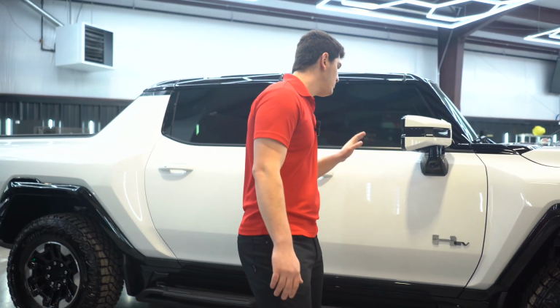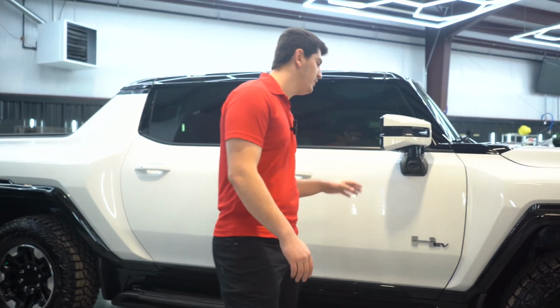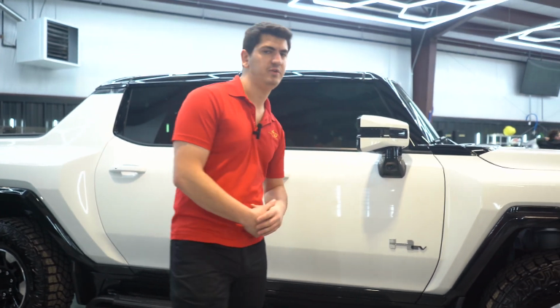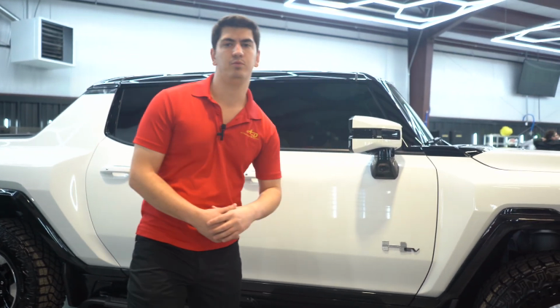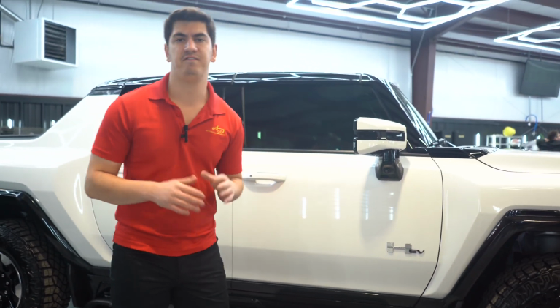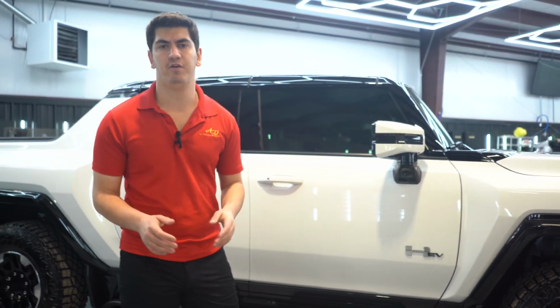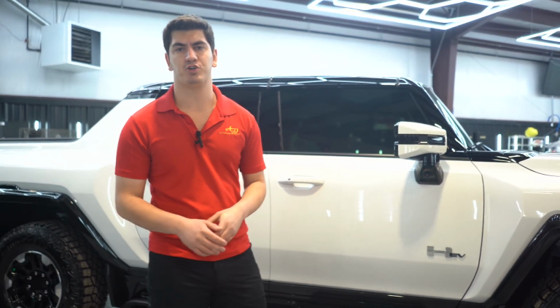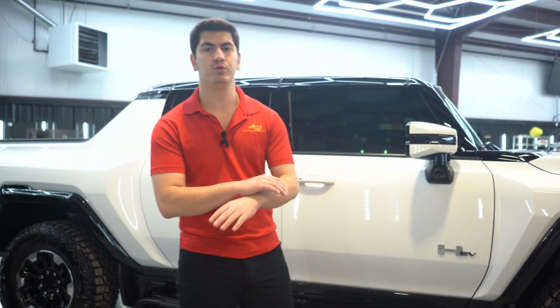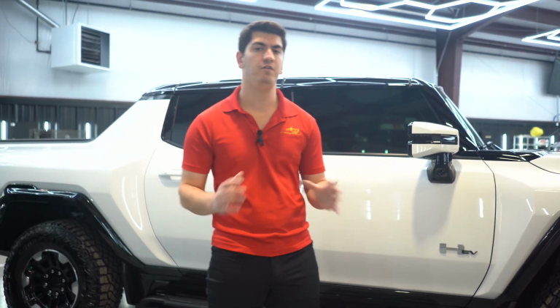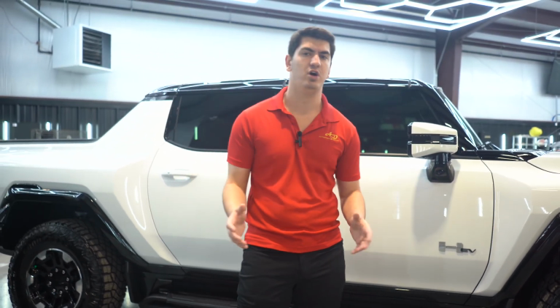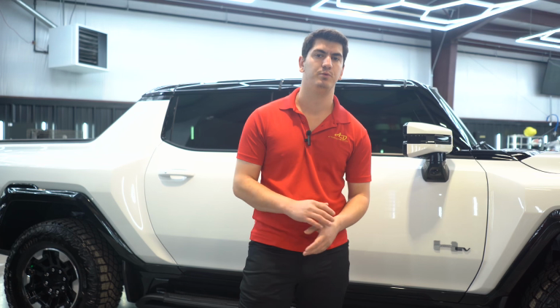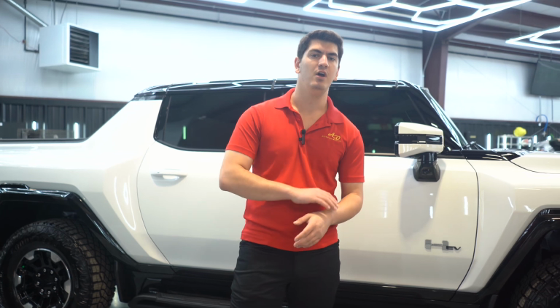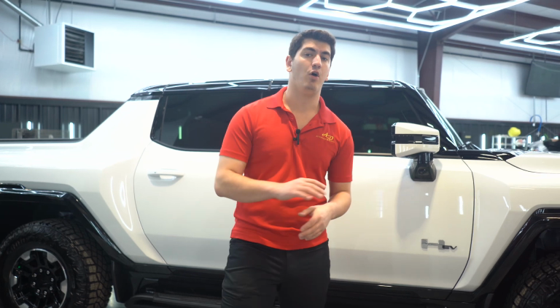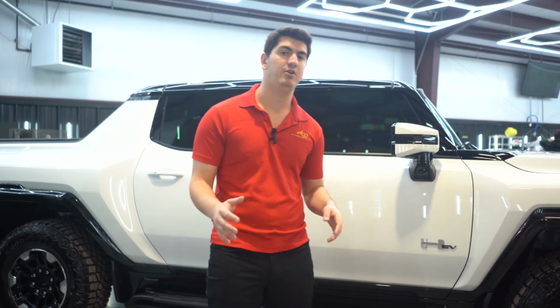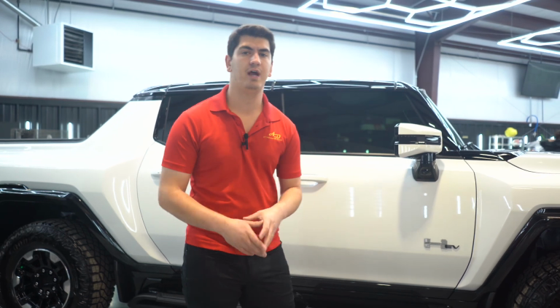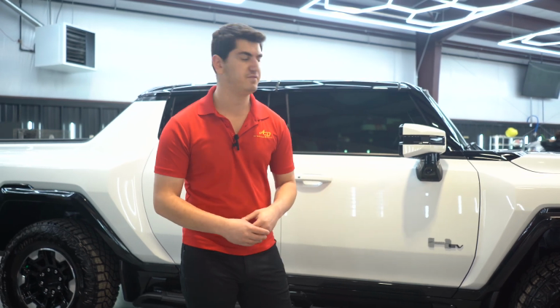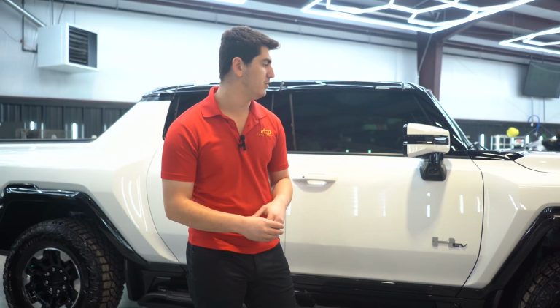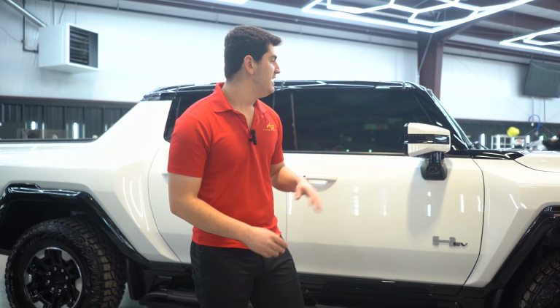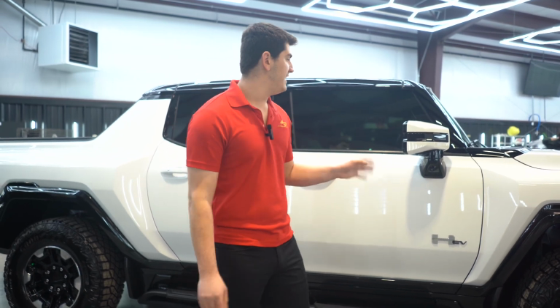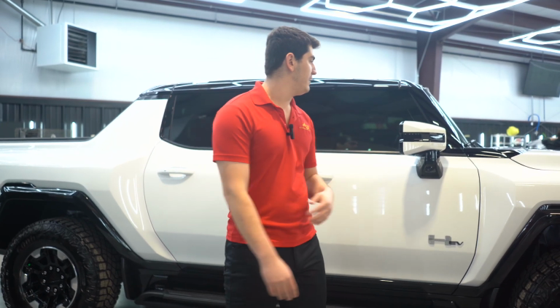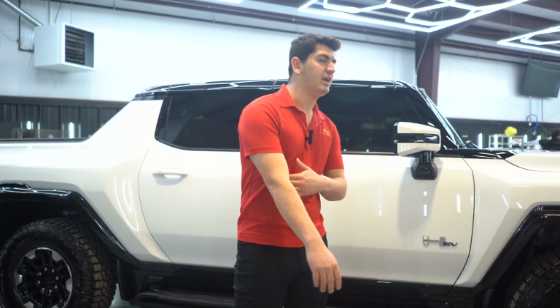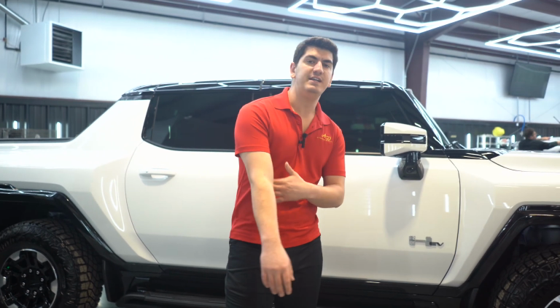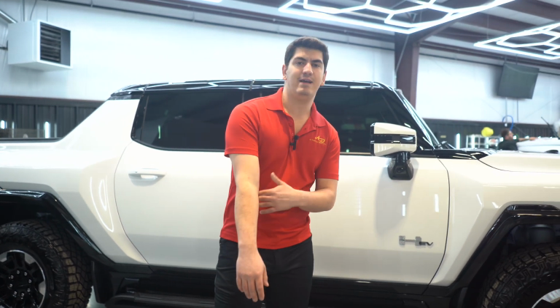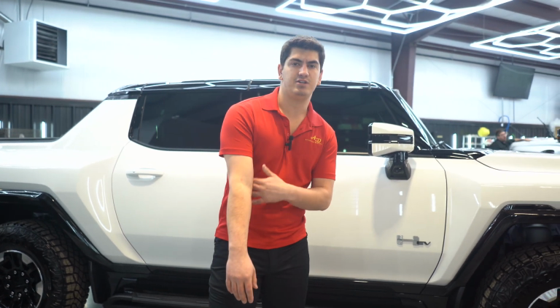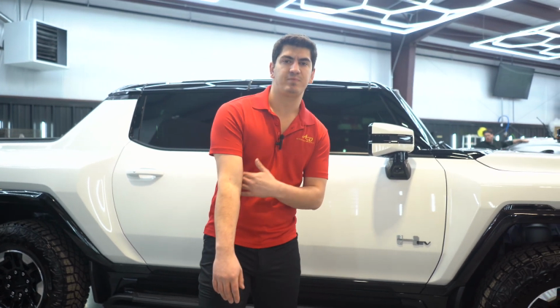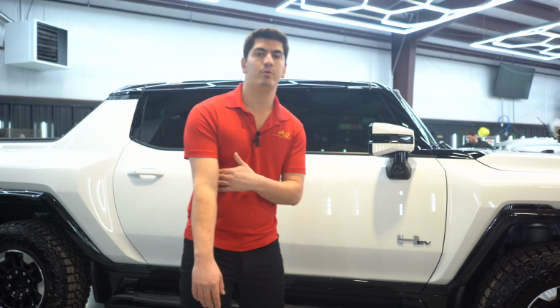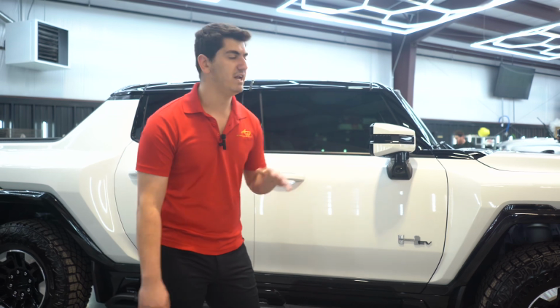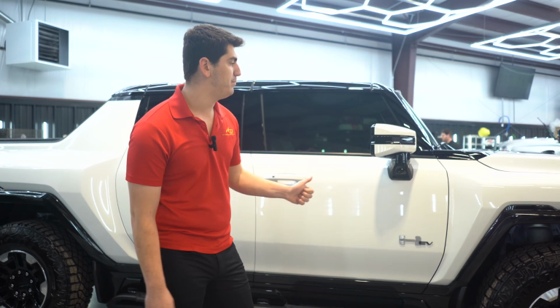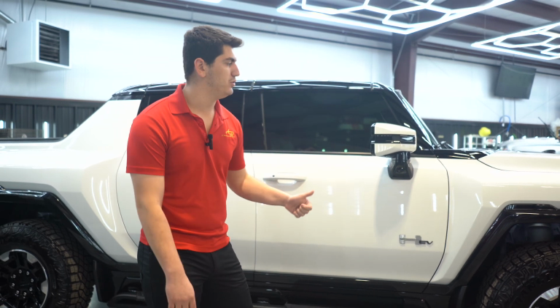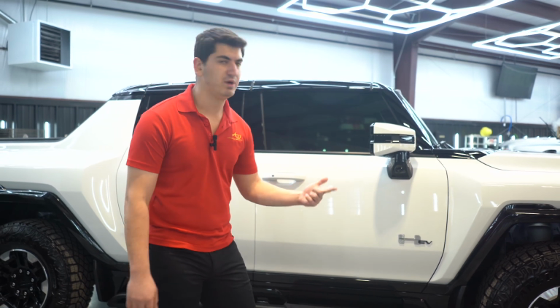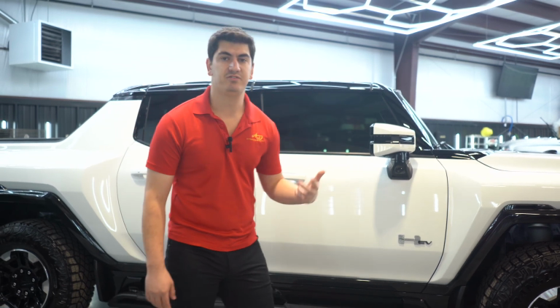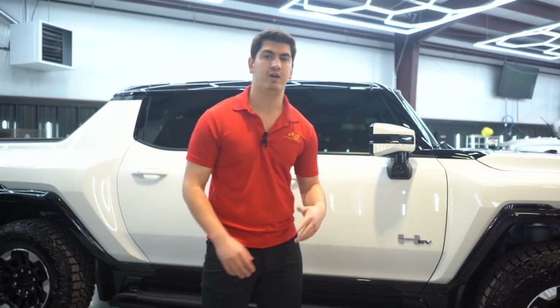What we did is we started with a full foam wash to remove all the main dirt and grime from the vehicle. Then after that we did an iron decontamination — we removed any iron particles, brake dust, and road grime.